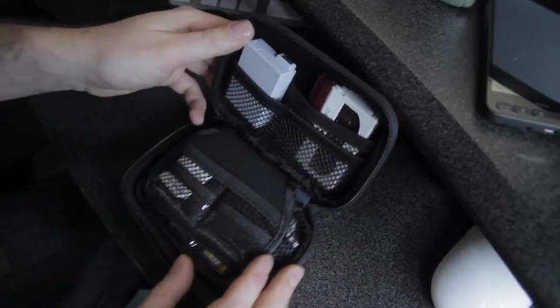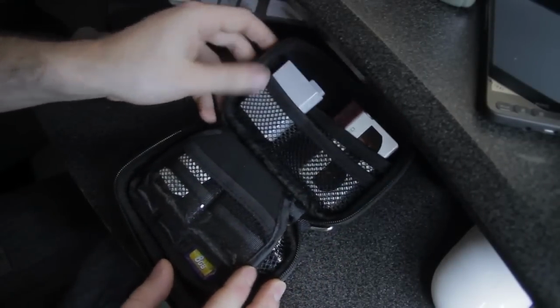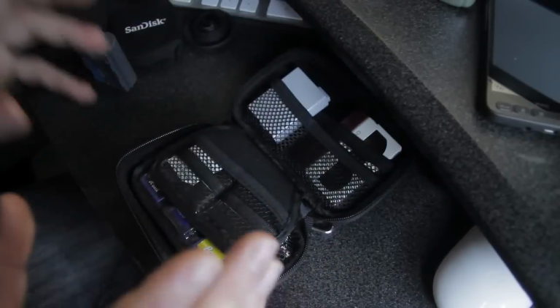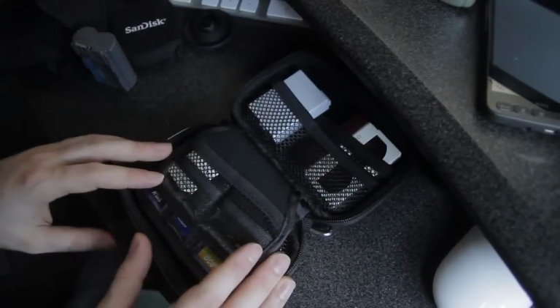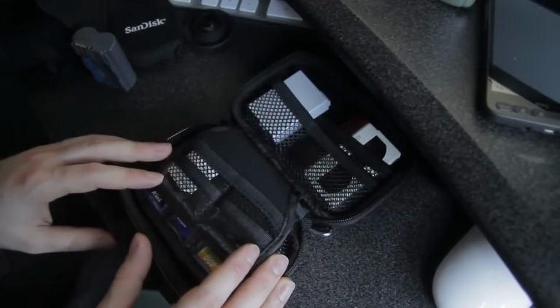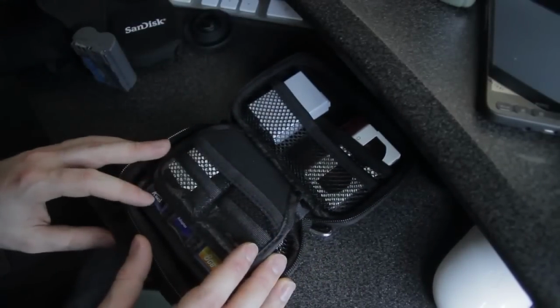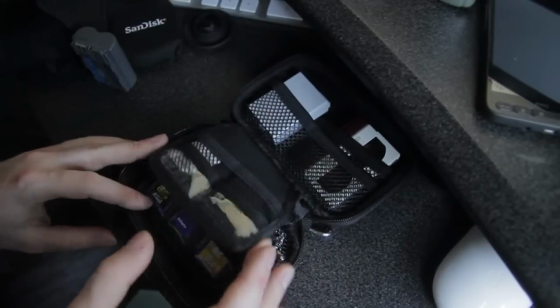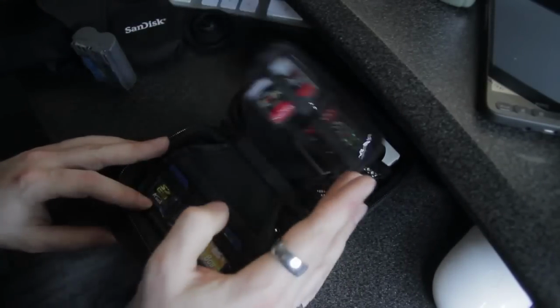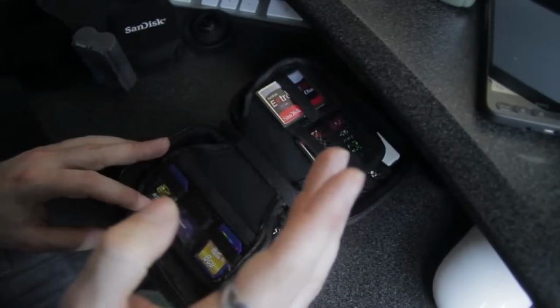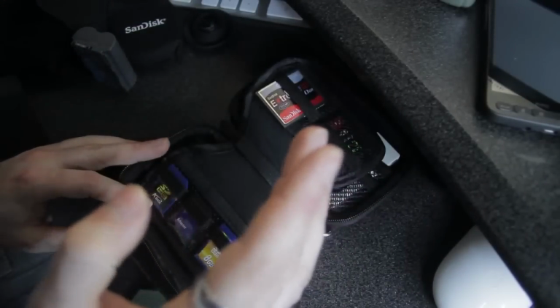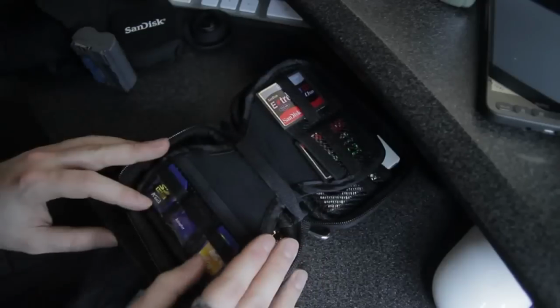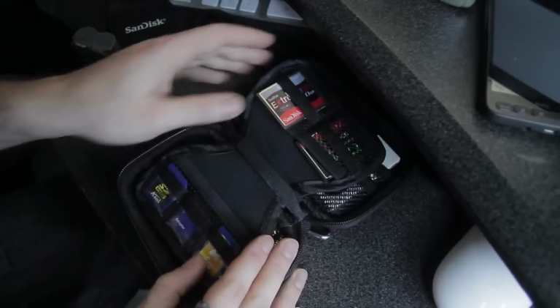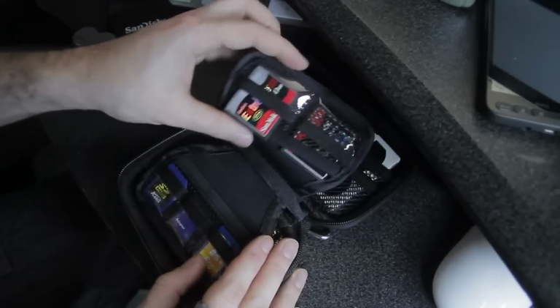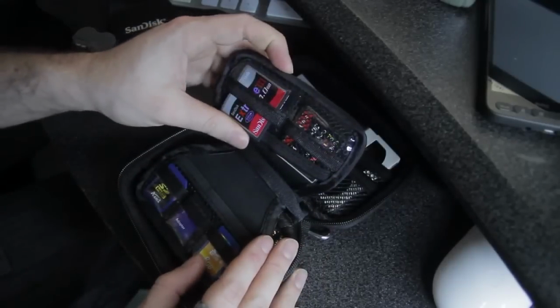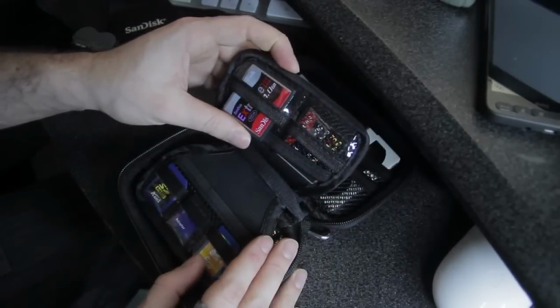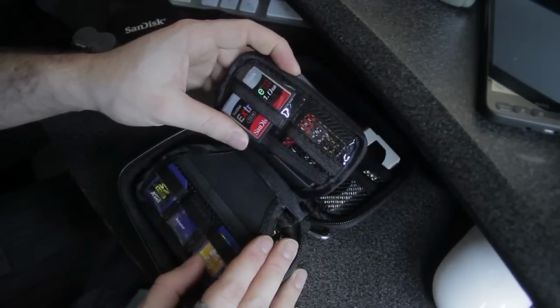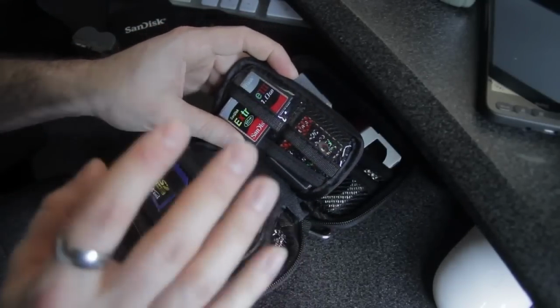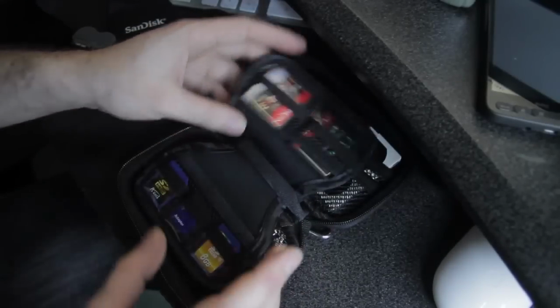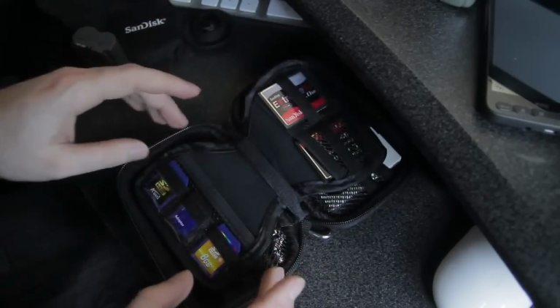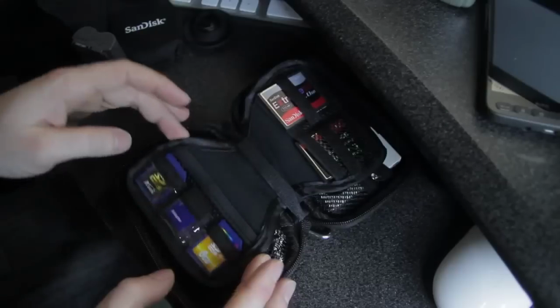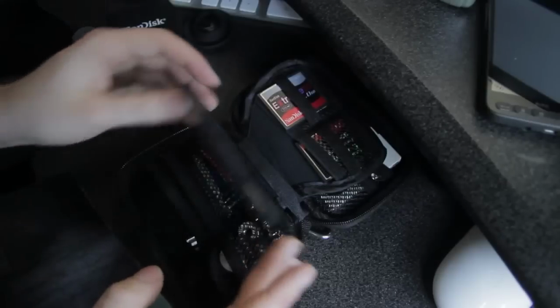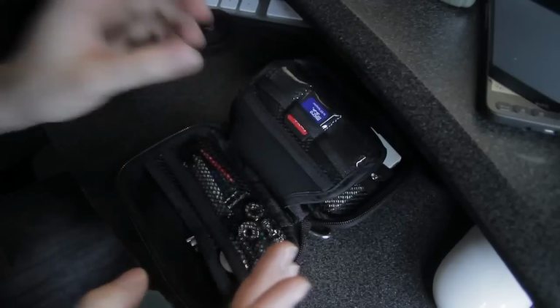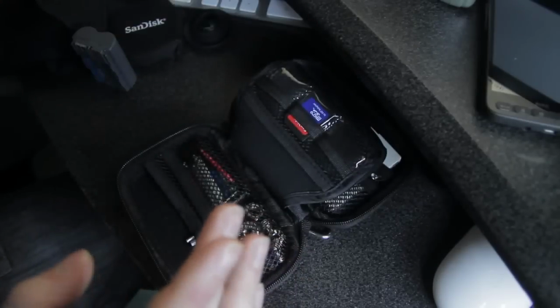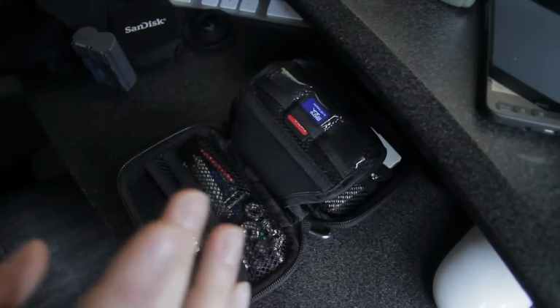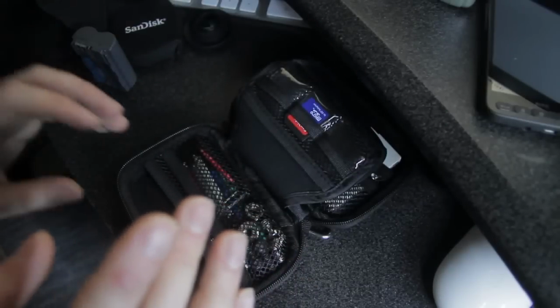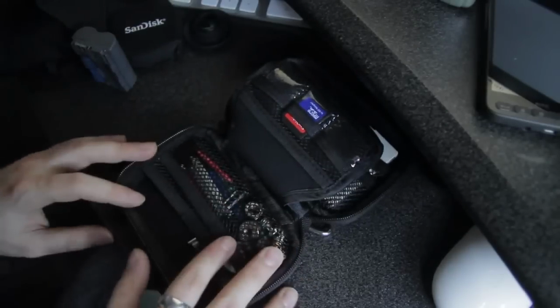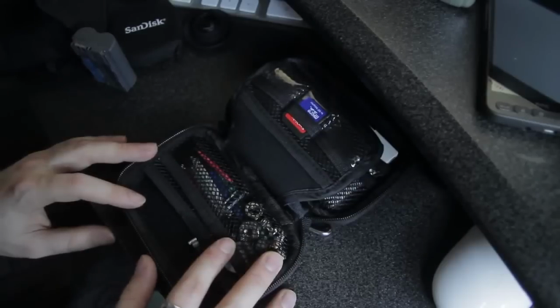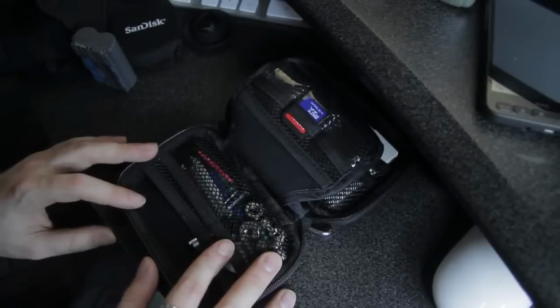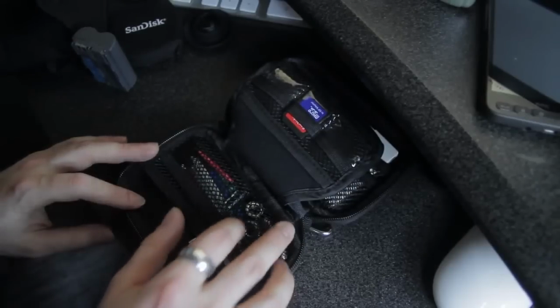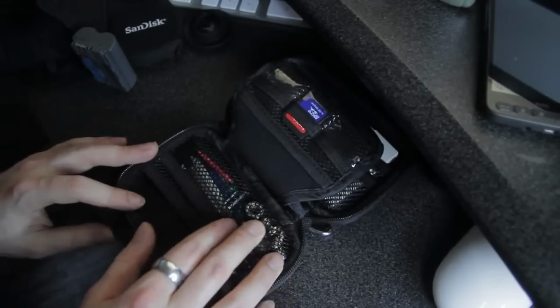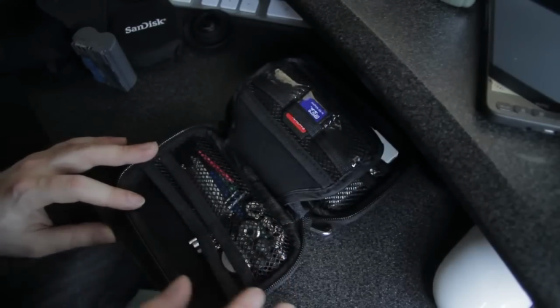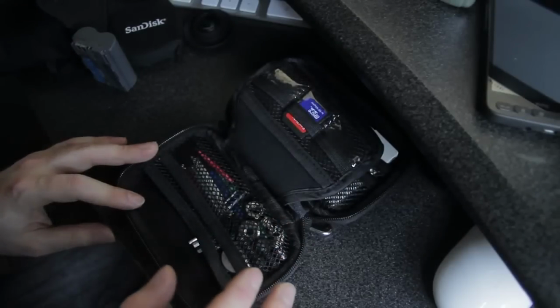You can keep everything in here and I just found that it's the most useful thing for speeding up the workflow. SD cards, CF cards — I keep my nuts and bolts in here, spare nuts and bolts for tripods, etc.